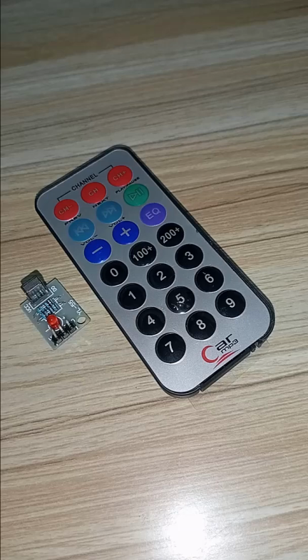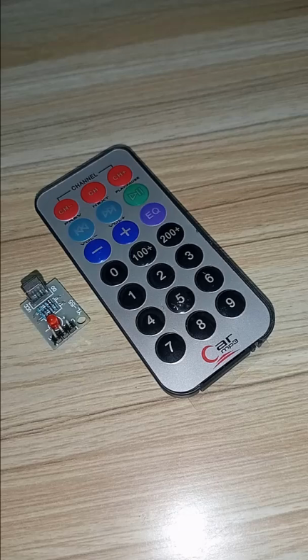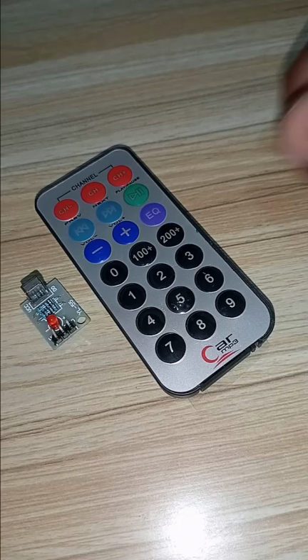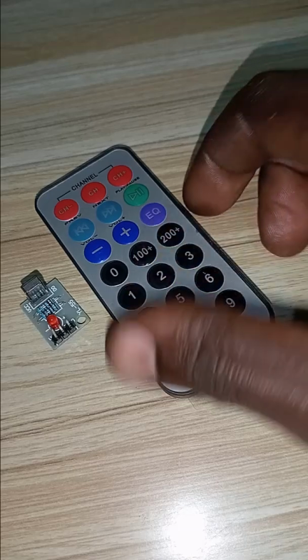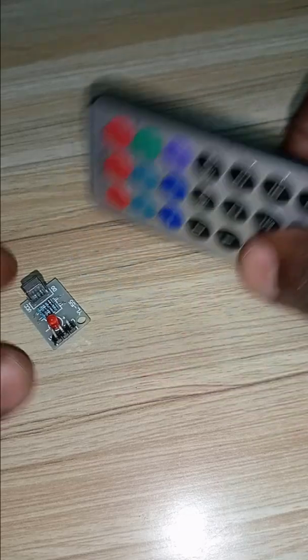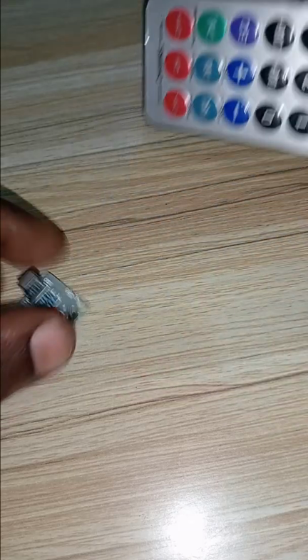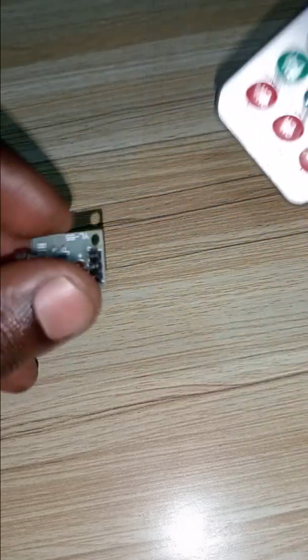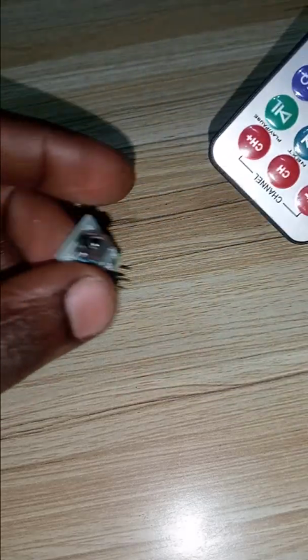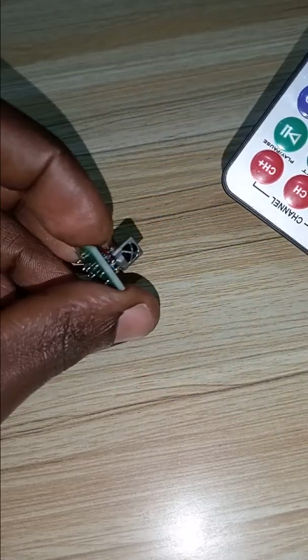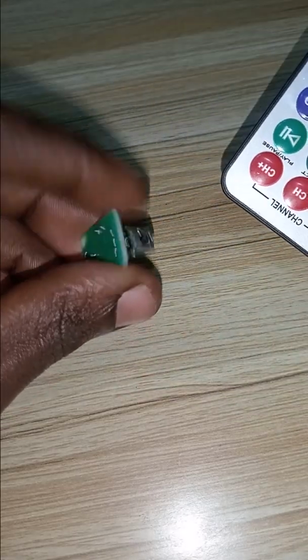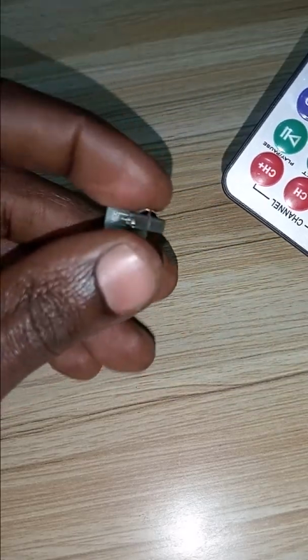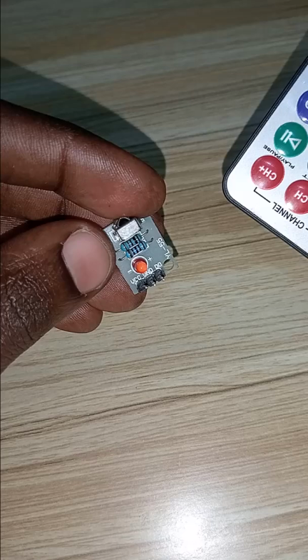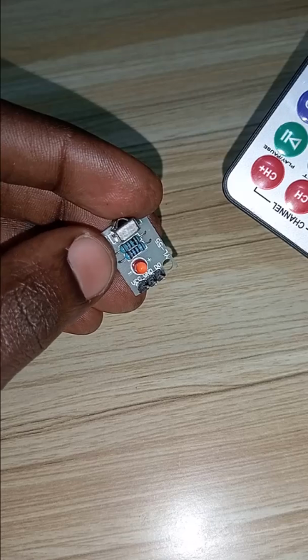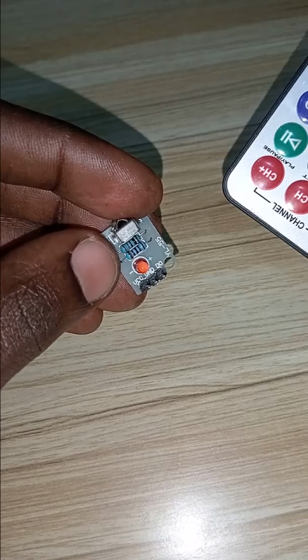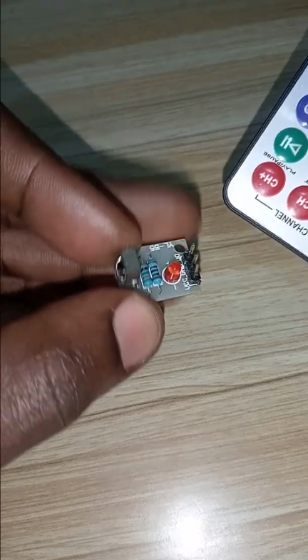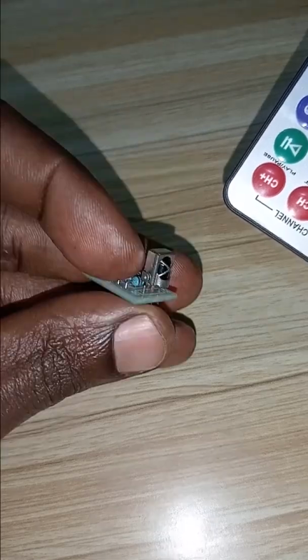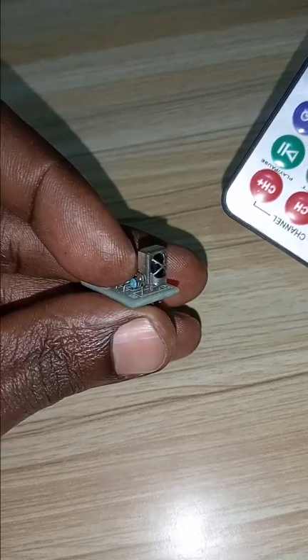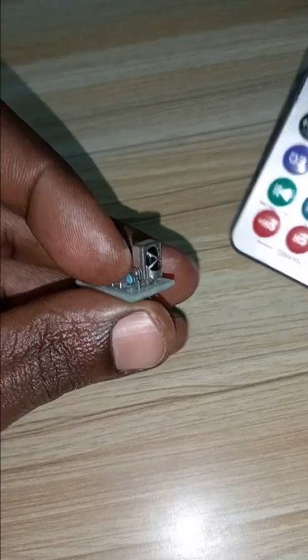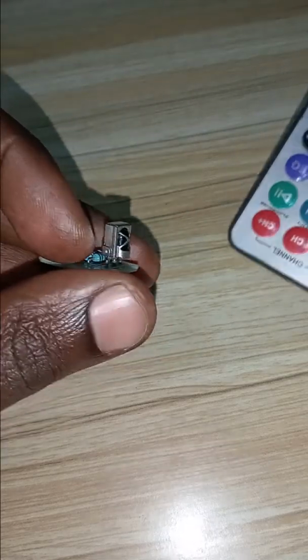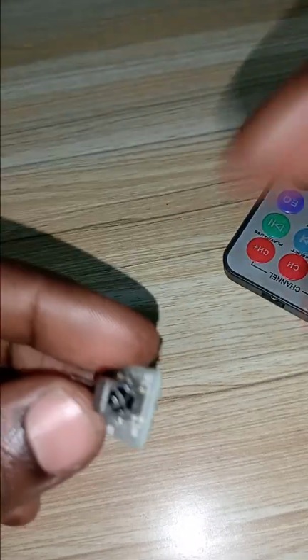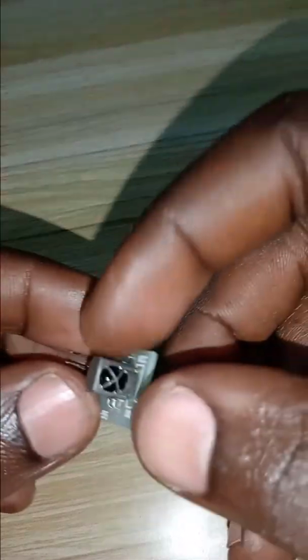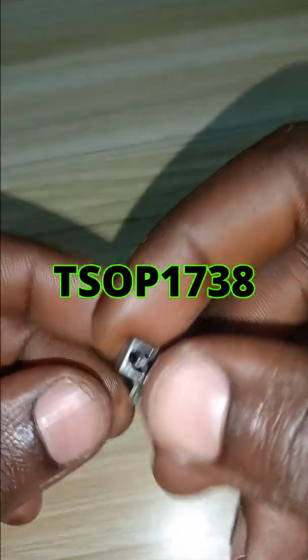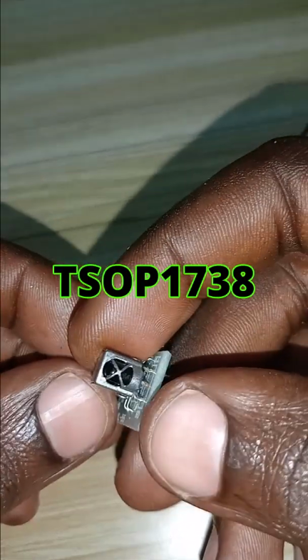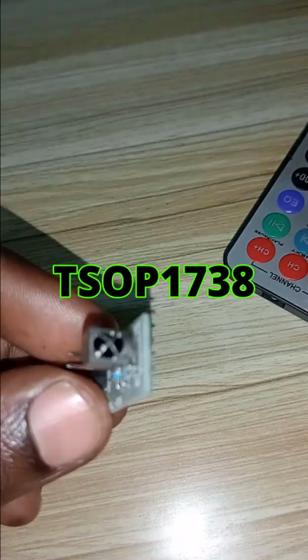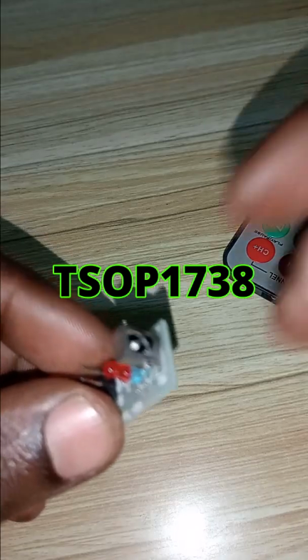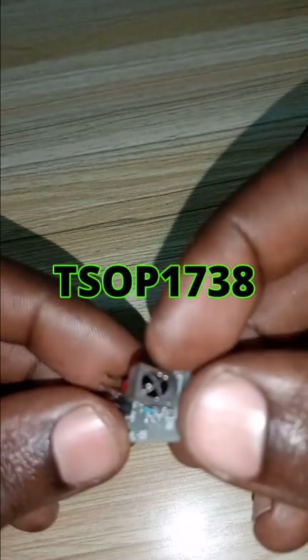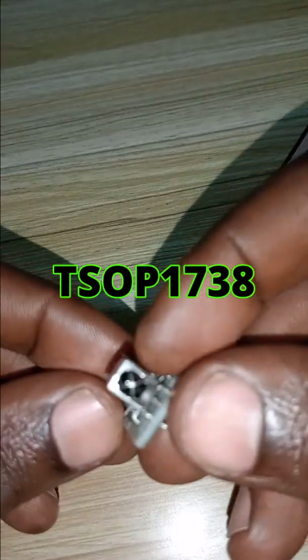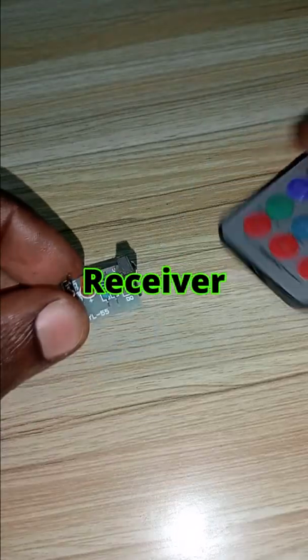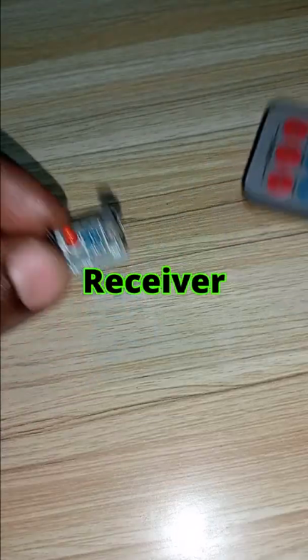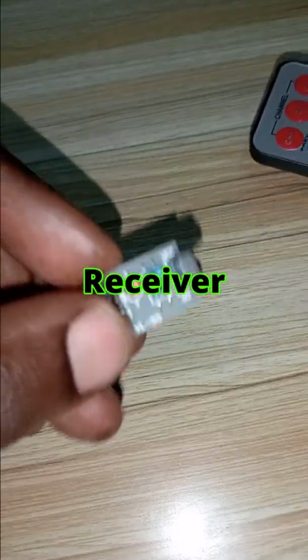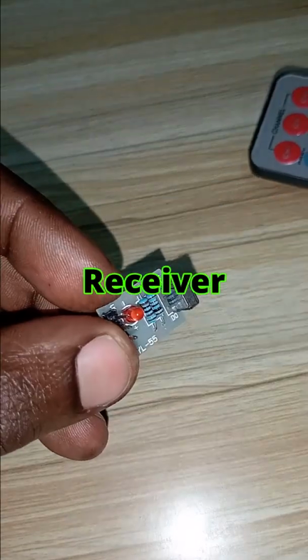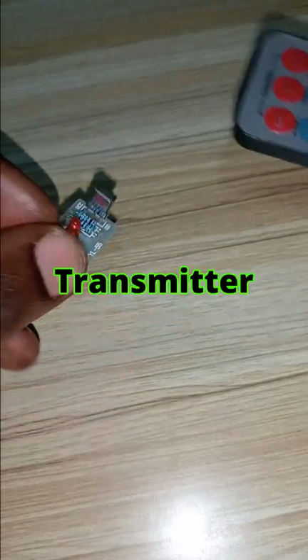Hey guys, the pair you see down here is made by an infrared receiver. This is a breakthrough board made using a TSOP 1738 infrared receiver.